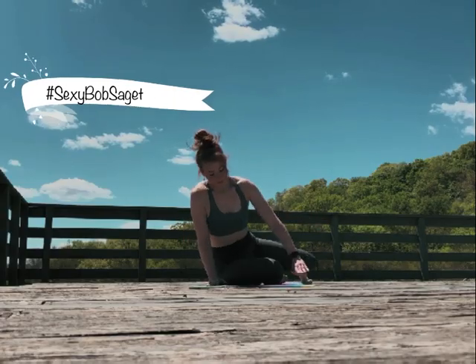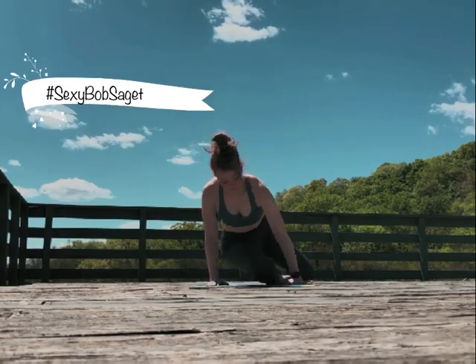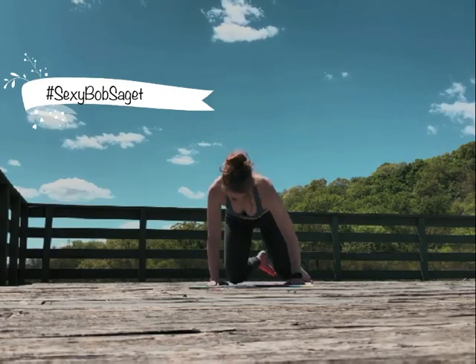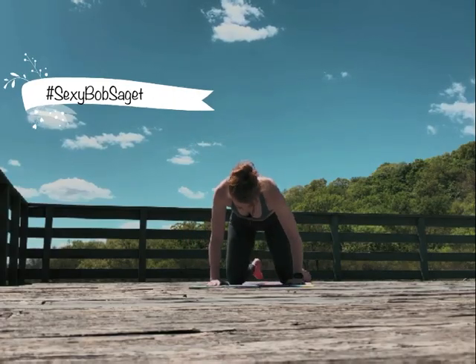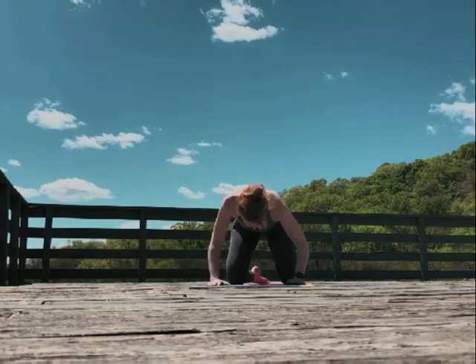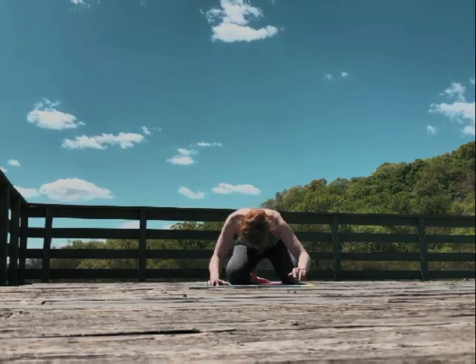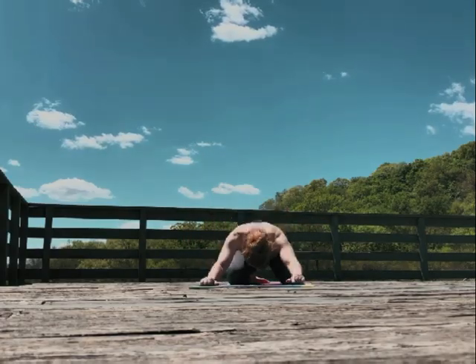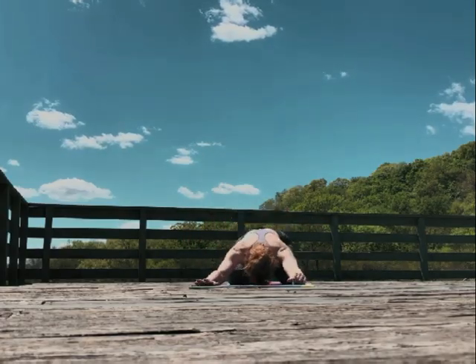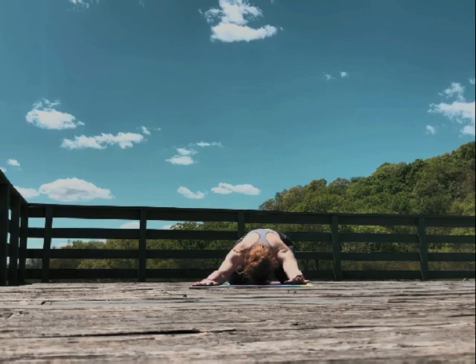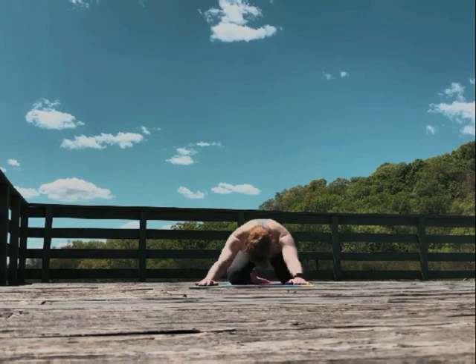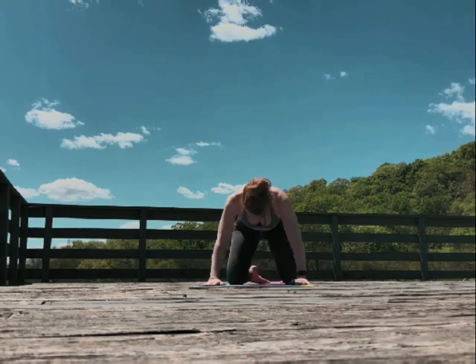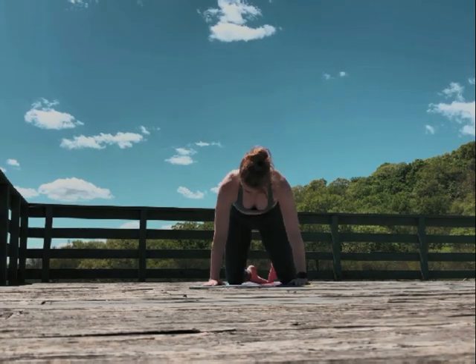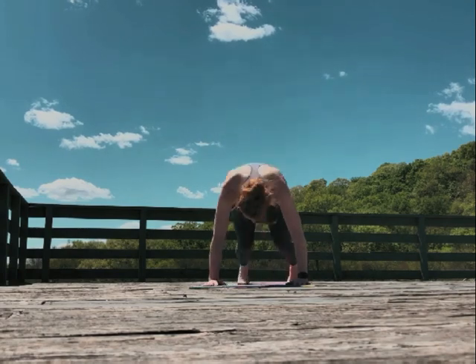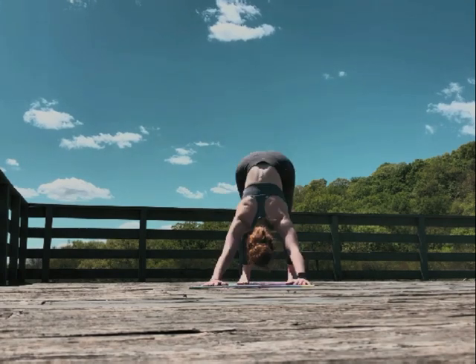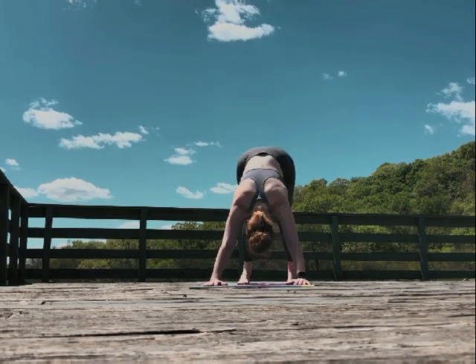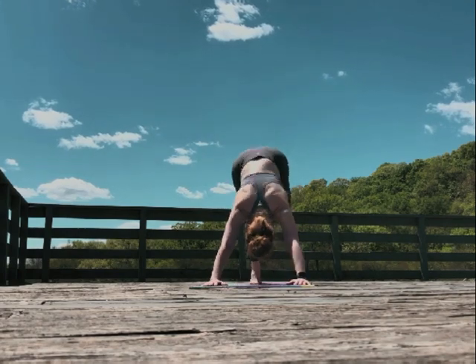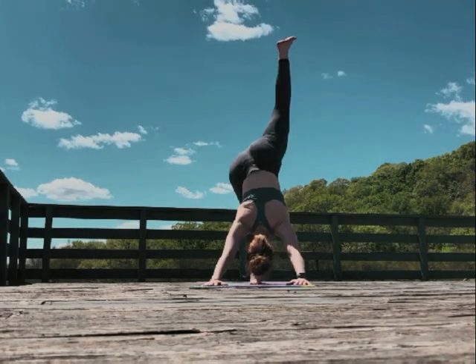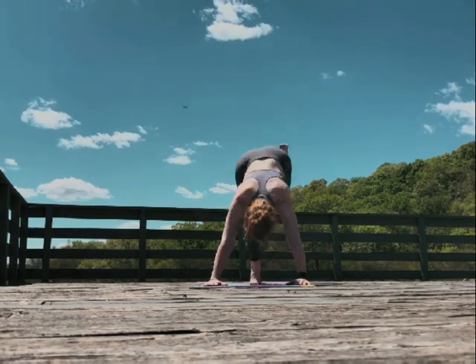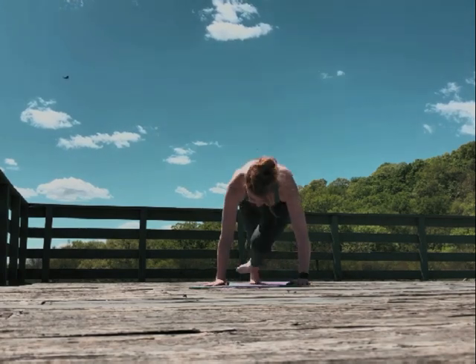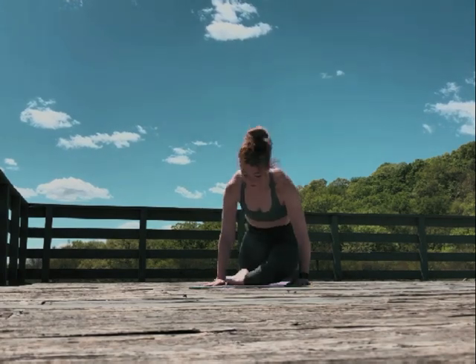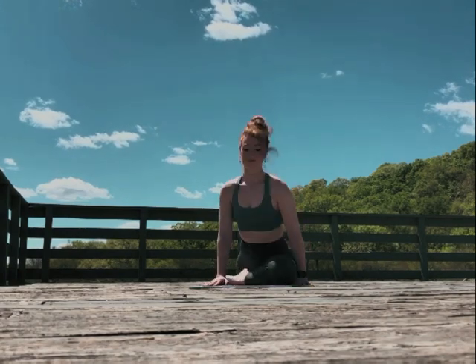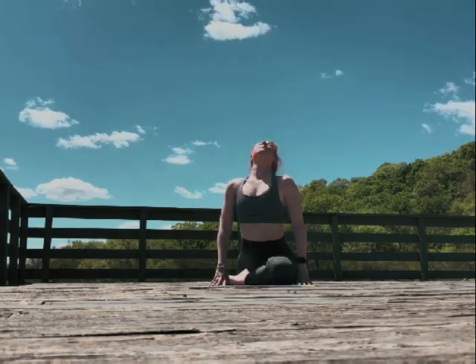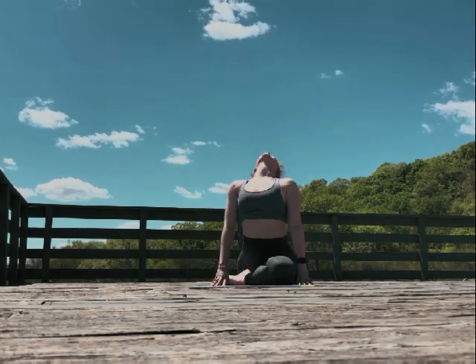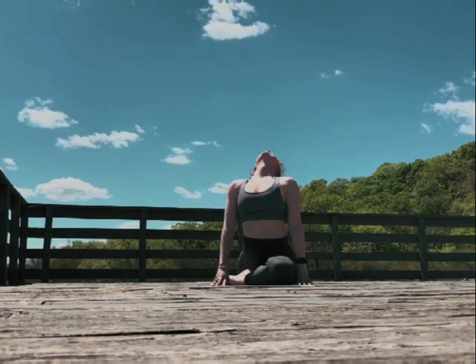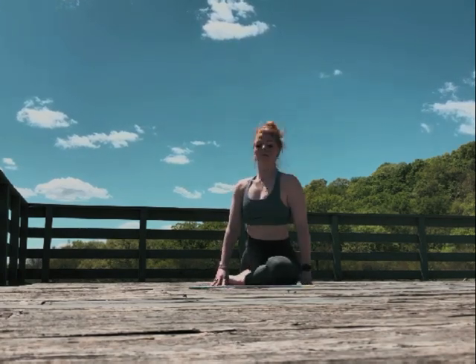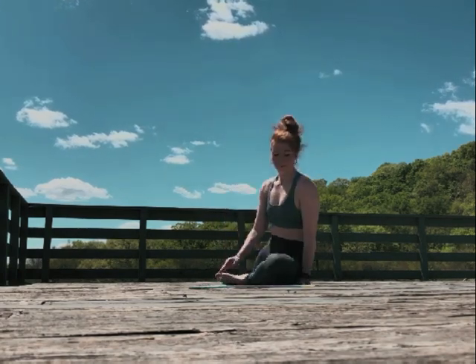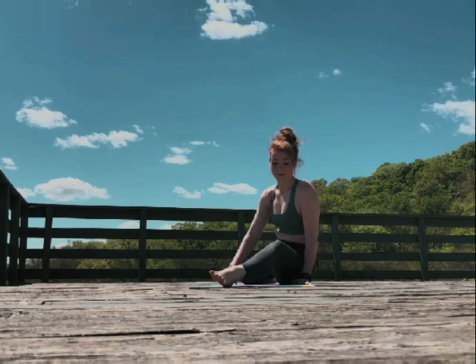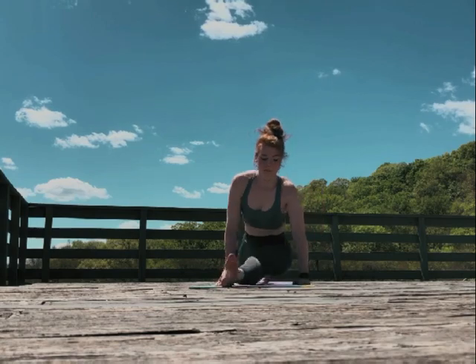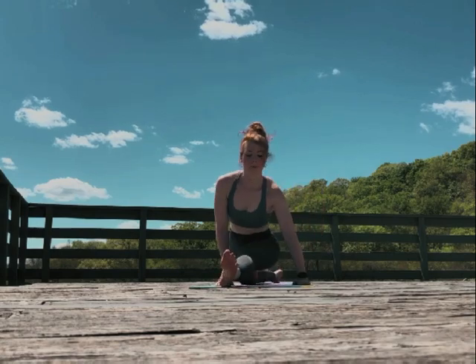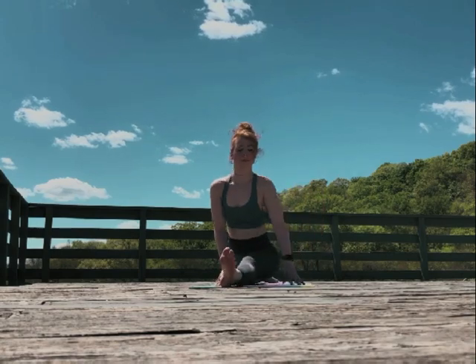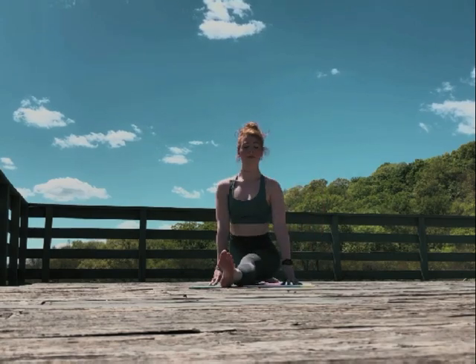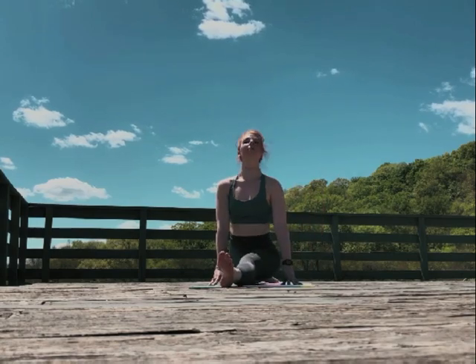Fold back into child's pose and repeat on the other side. I can't stop thinking about what the world would be like if everything was the same, but dinosaurs still existed.